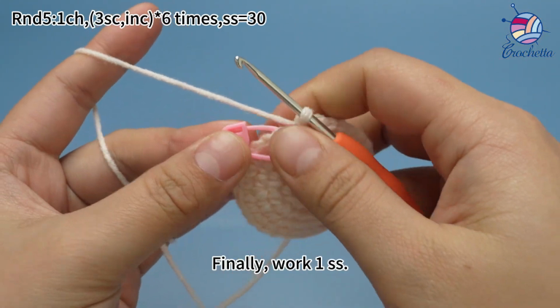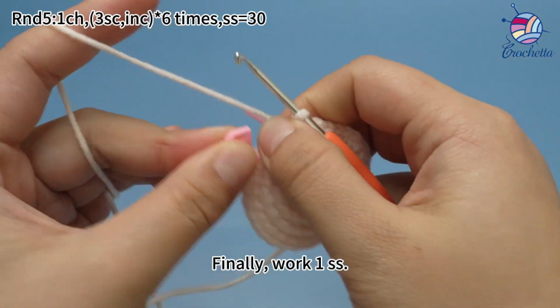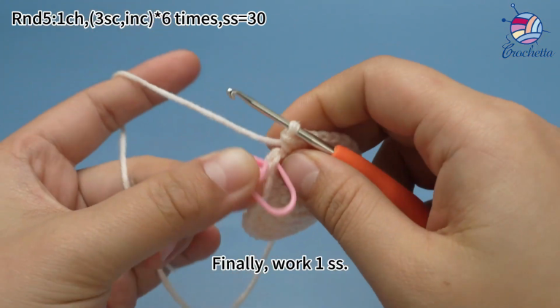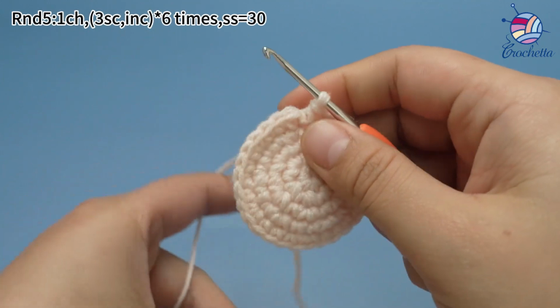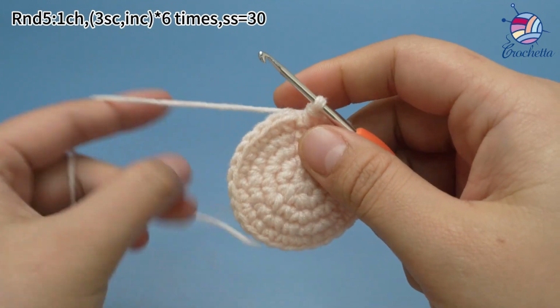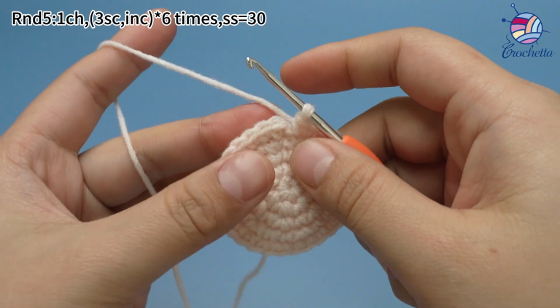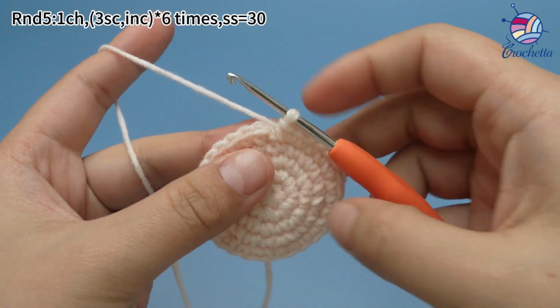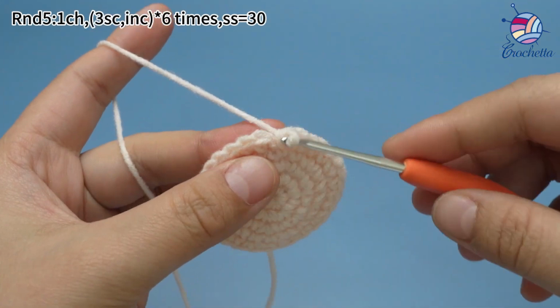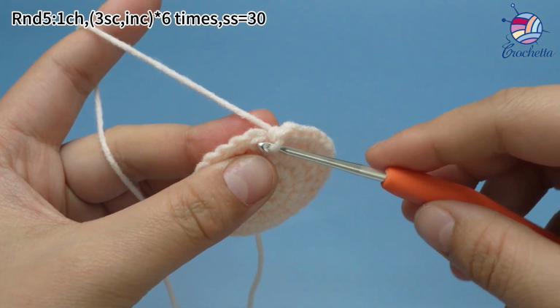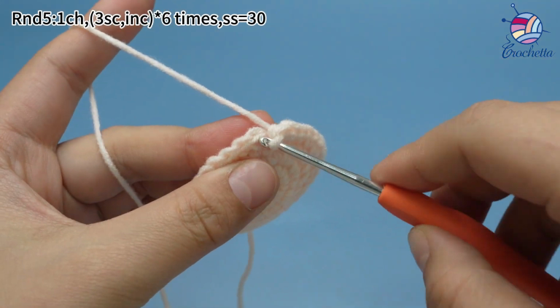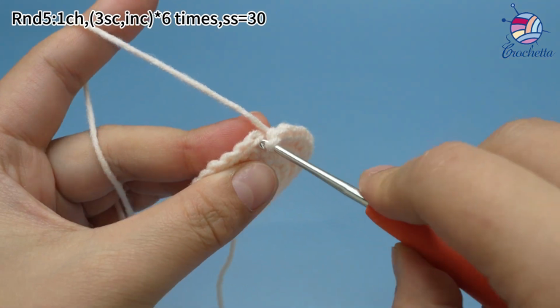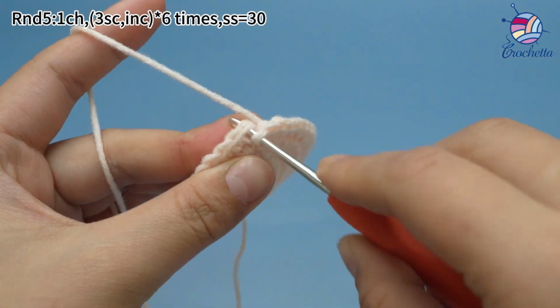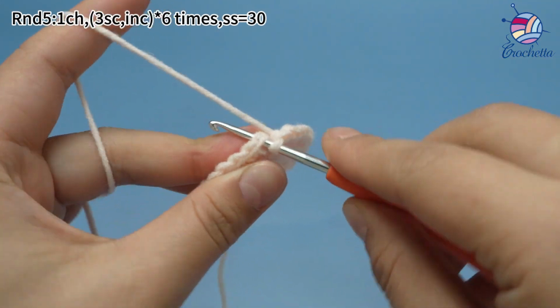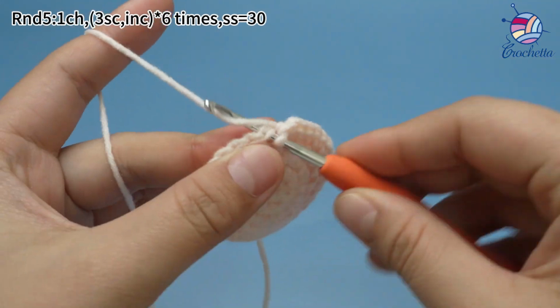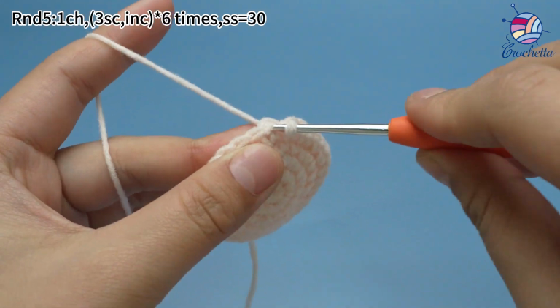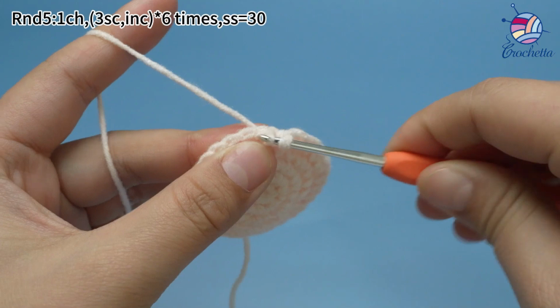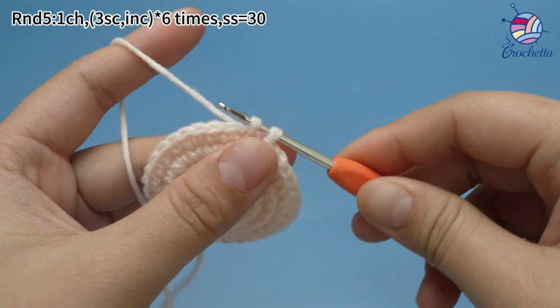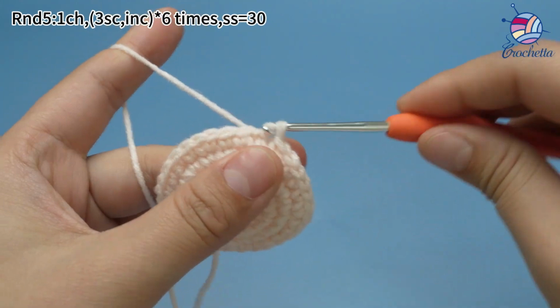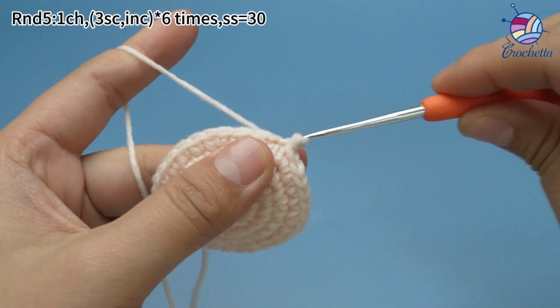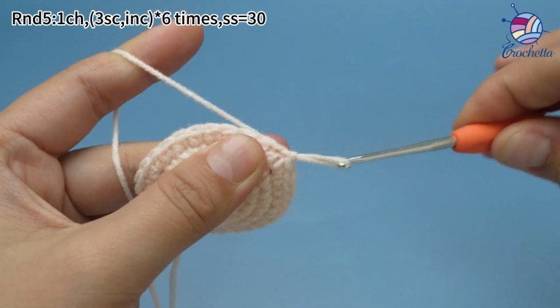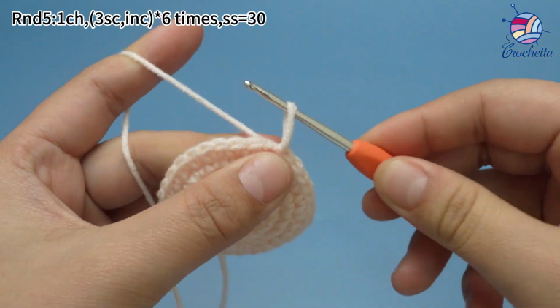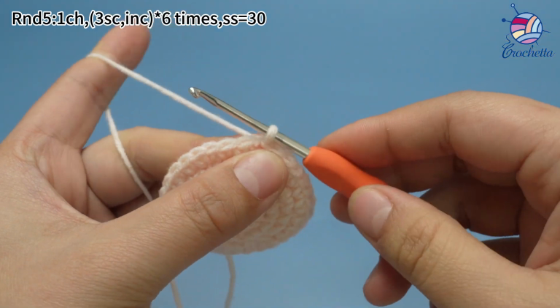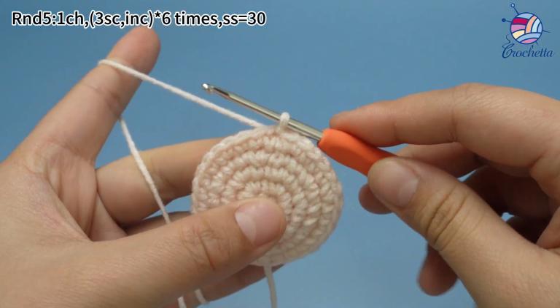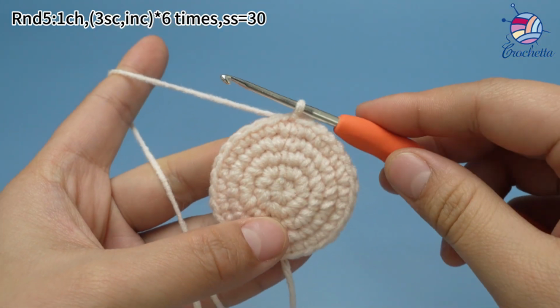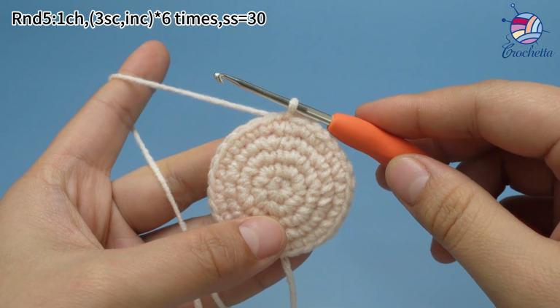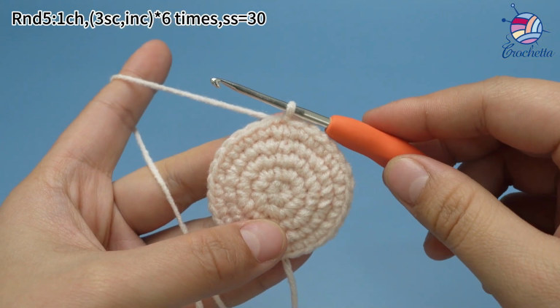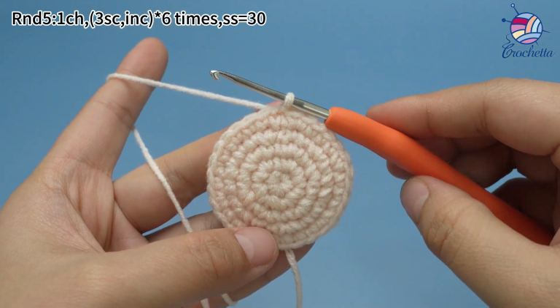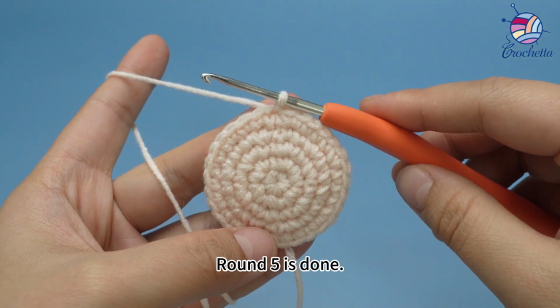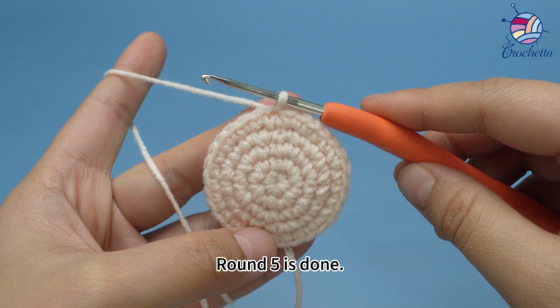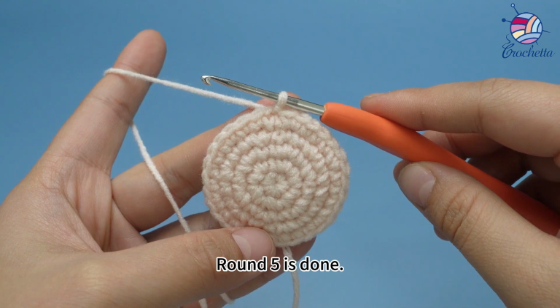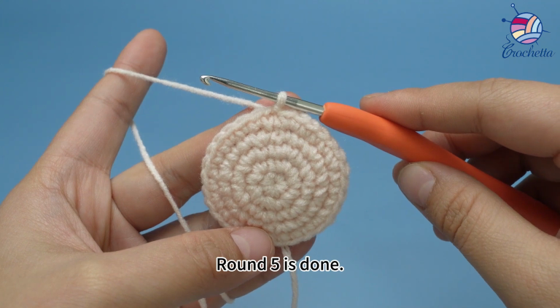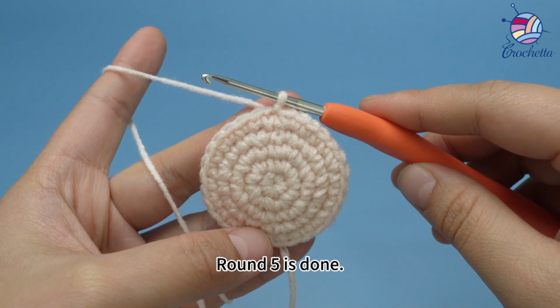Finally, work one slip stitch. Round five is done.